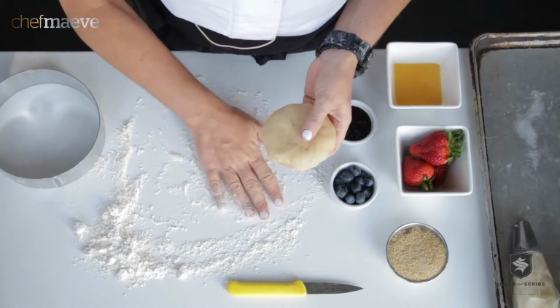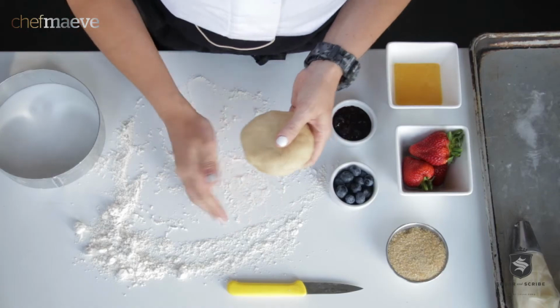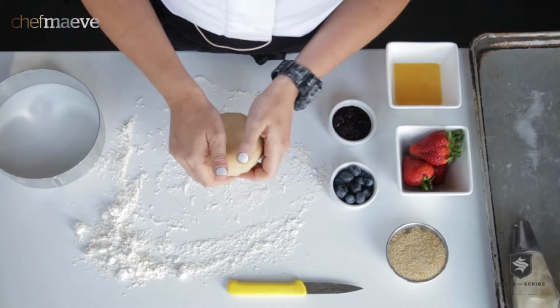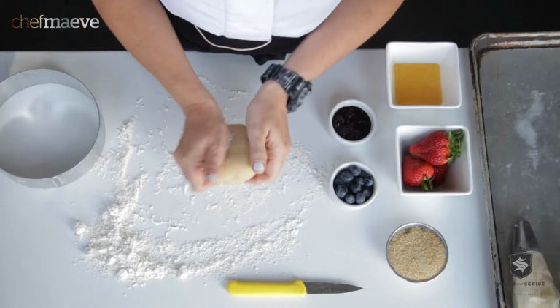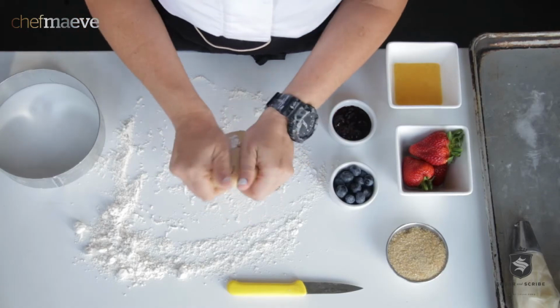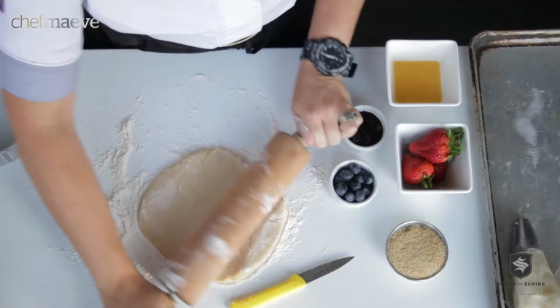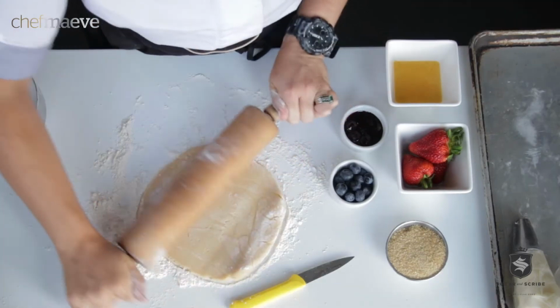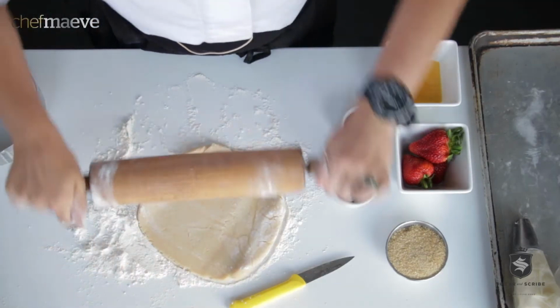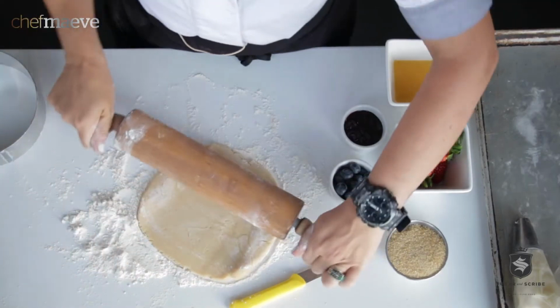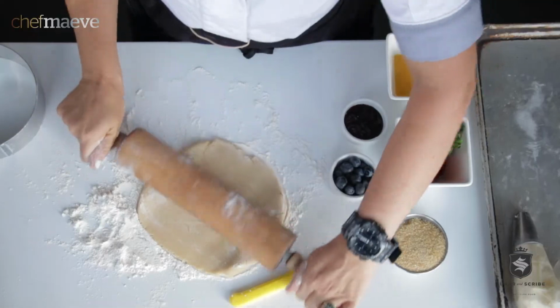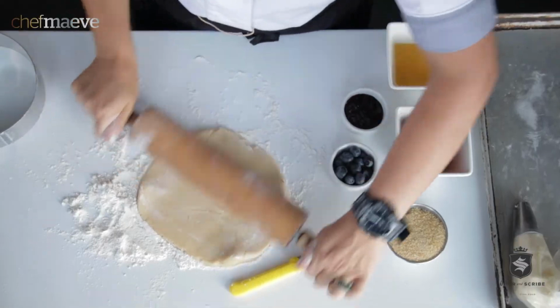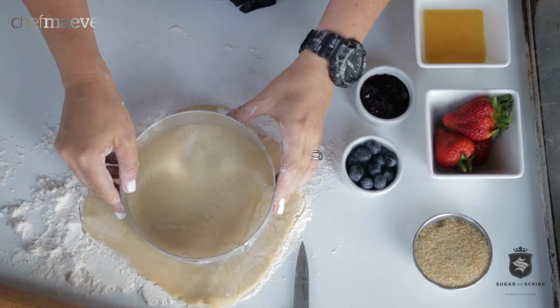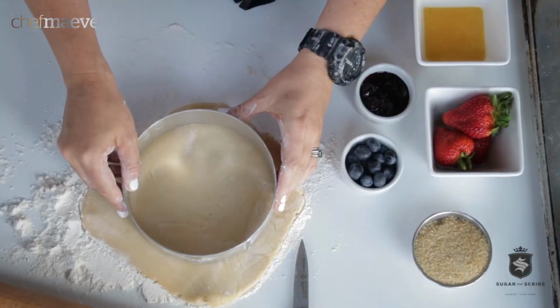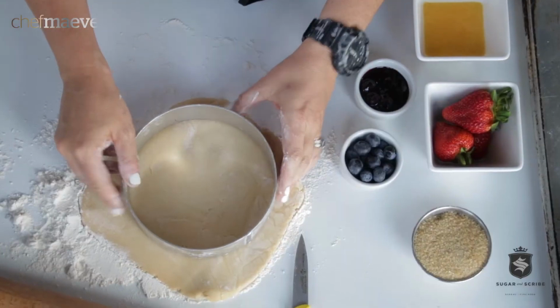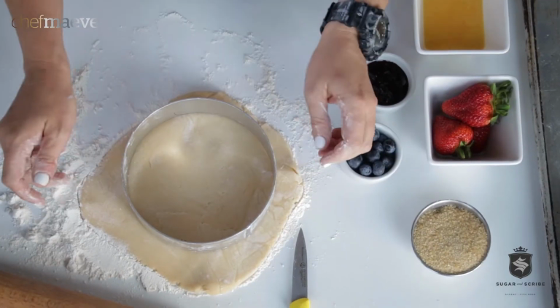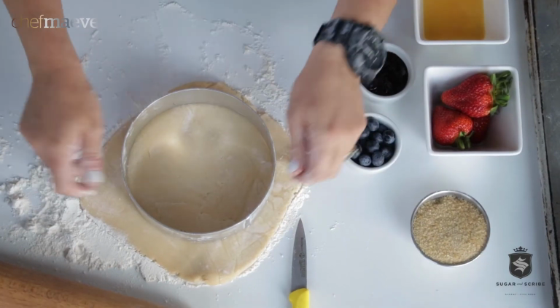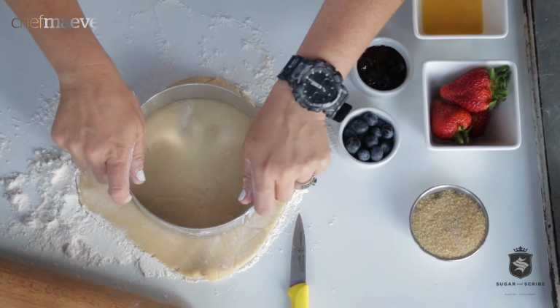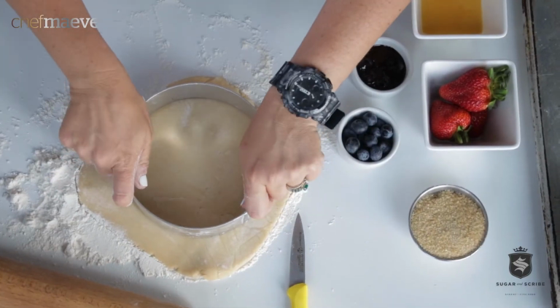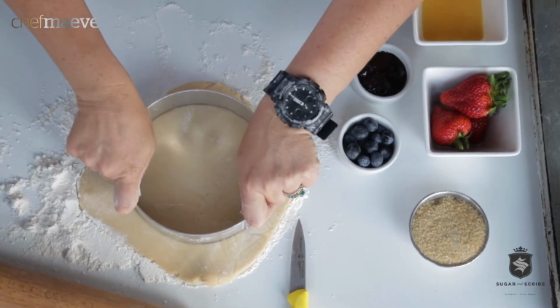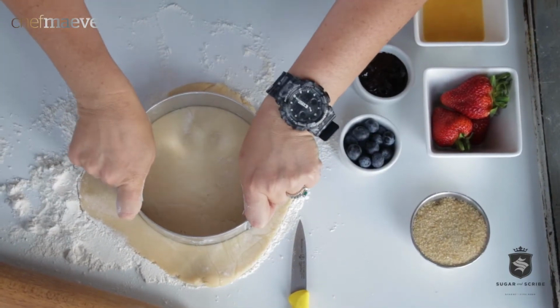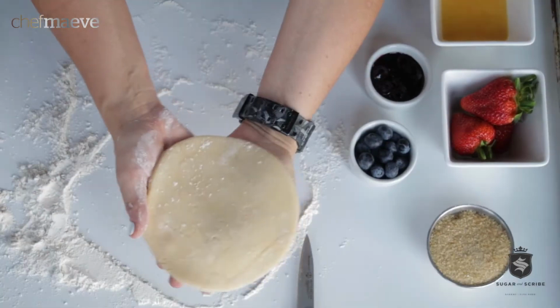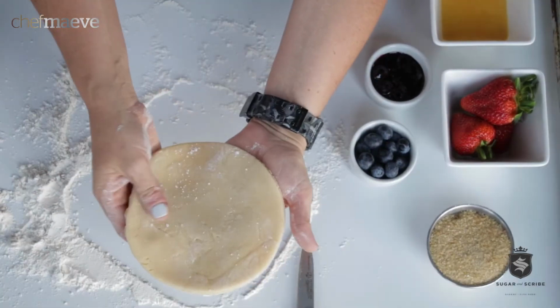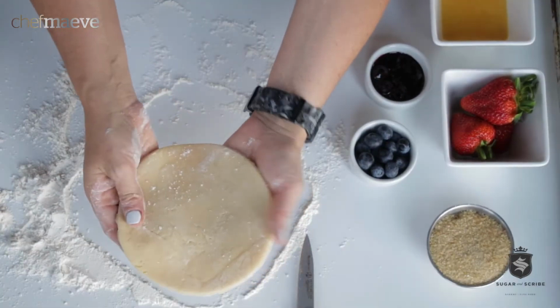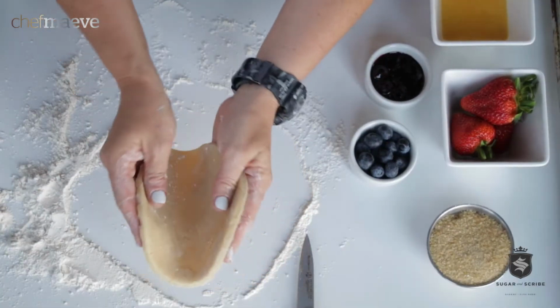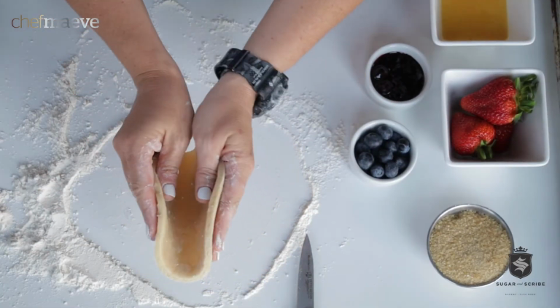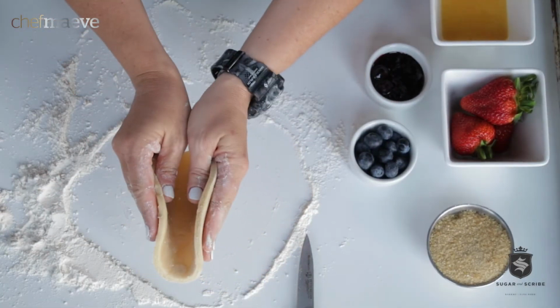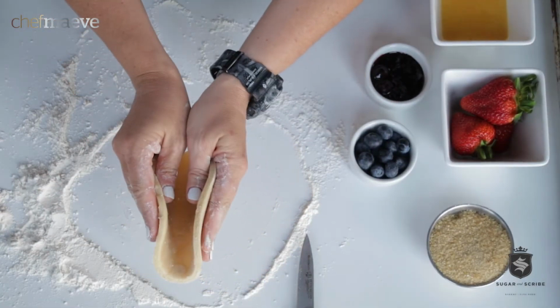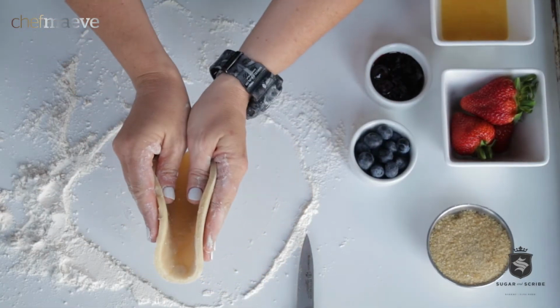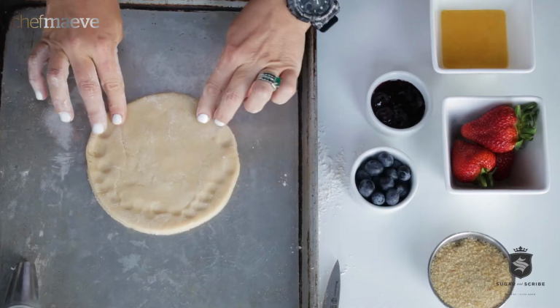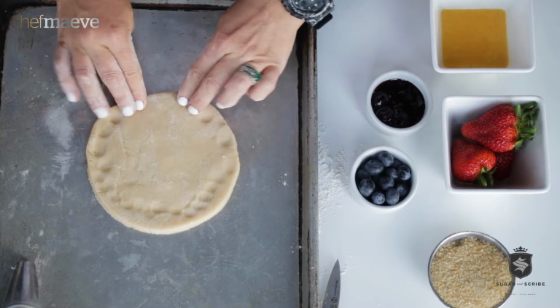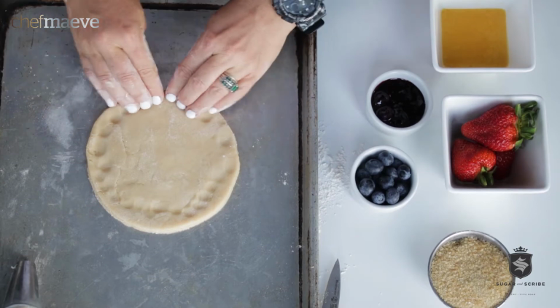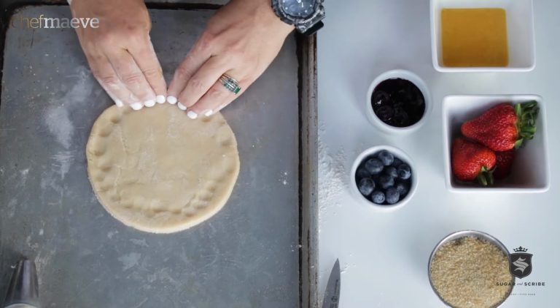Get your flour down. We're just gonna roll out. That is a five and a half inch disc. It needs about that thick. Press out your edges.